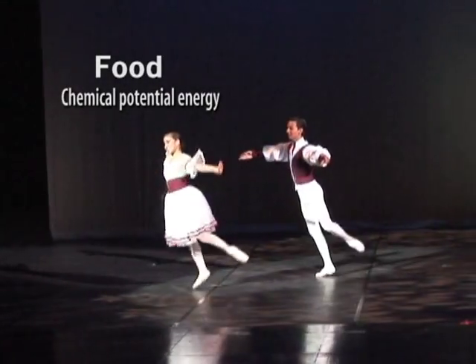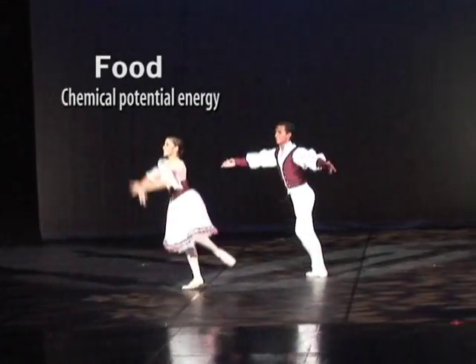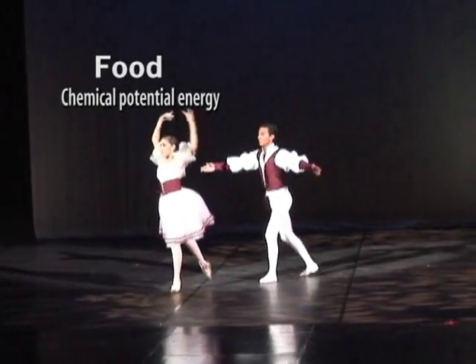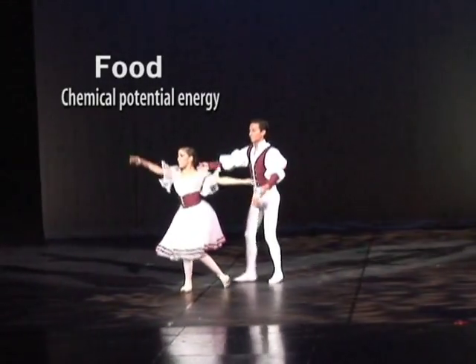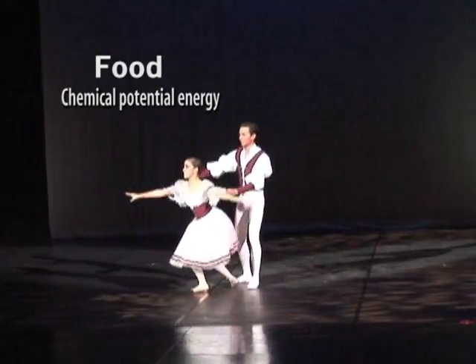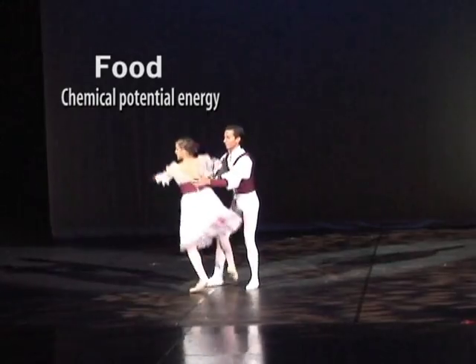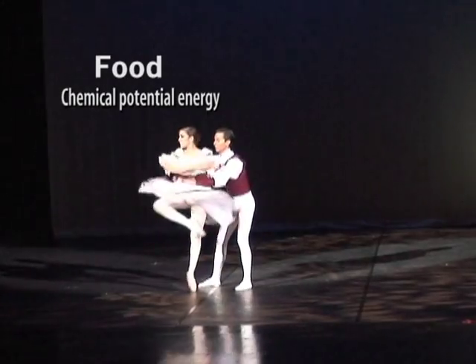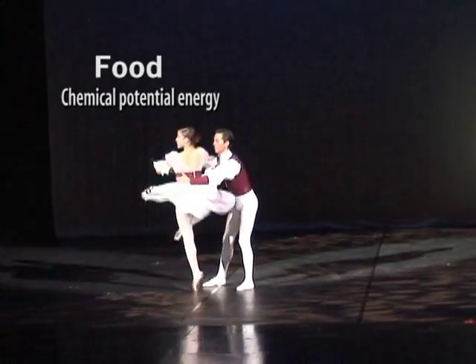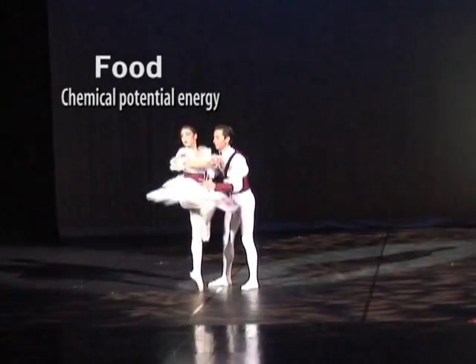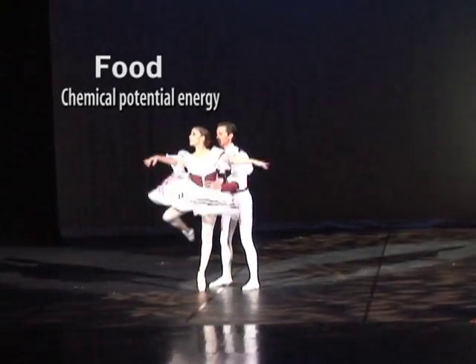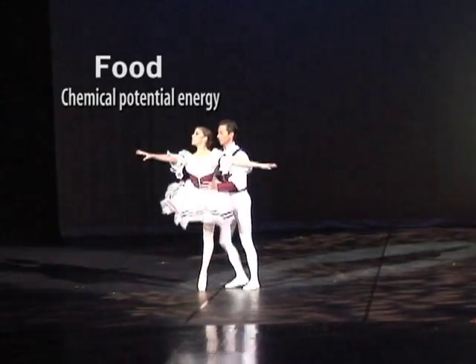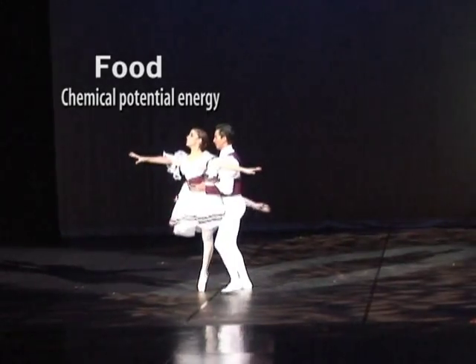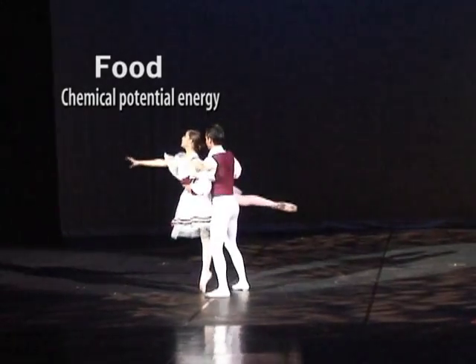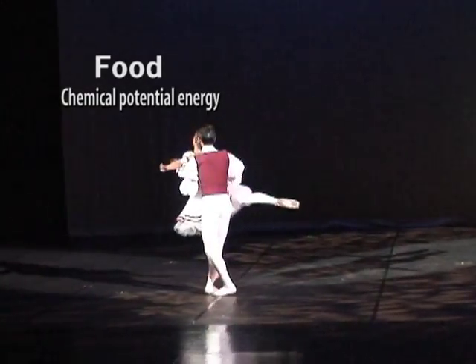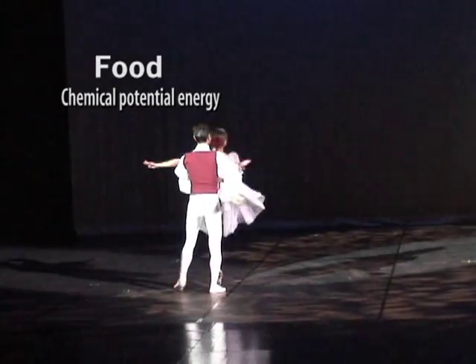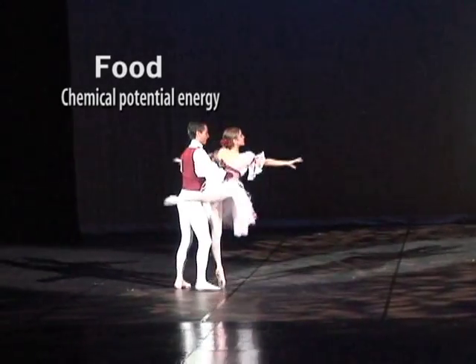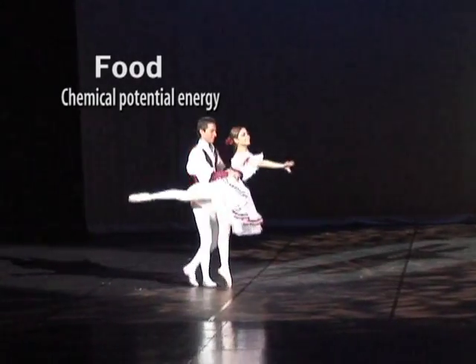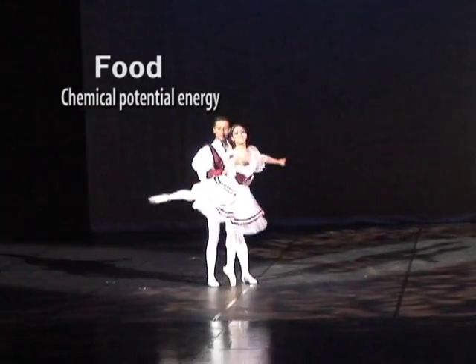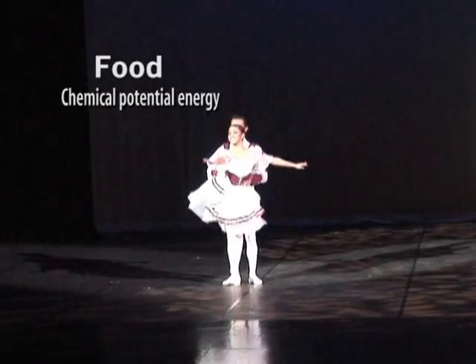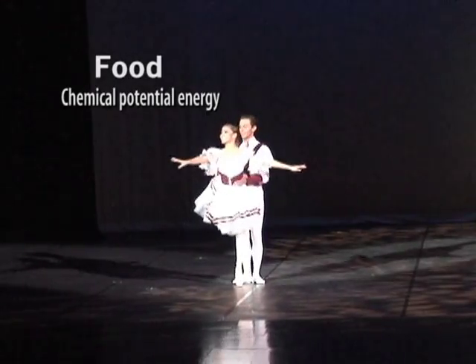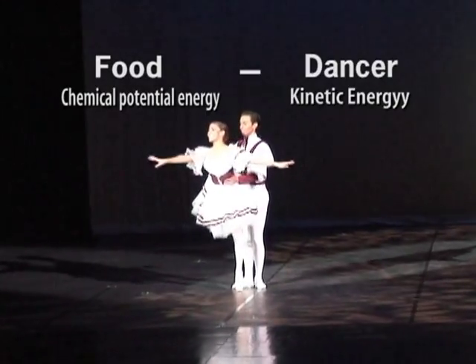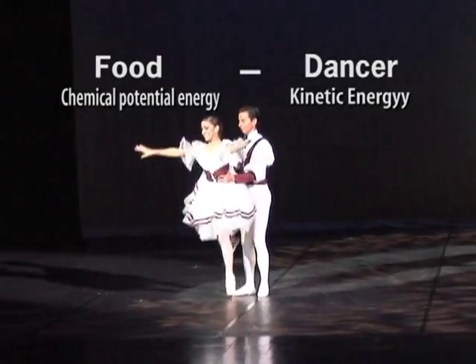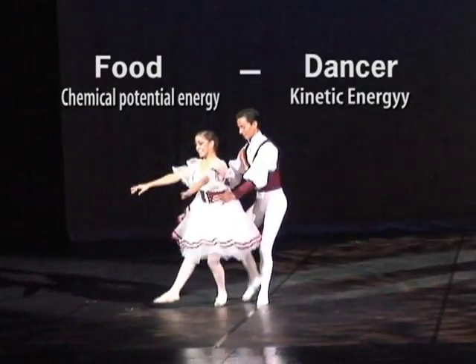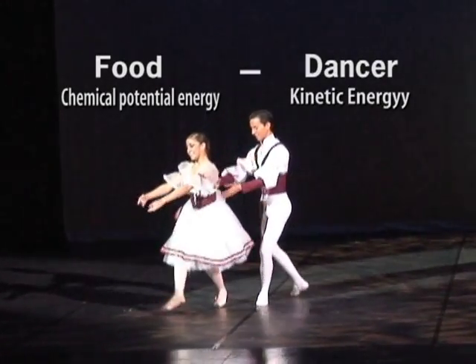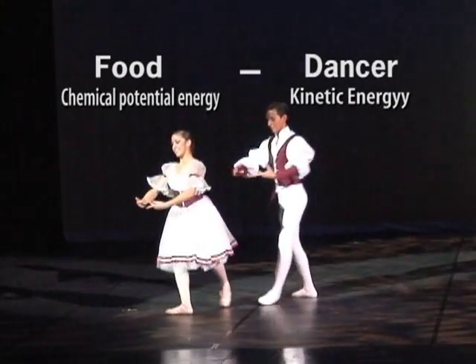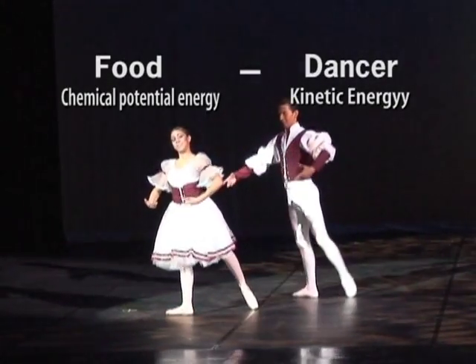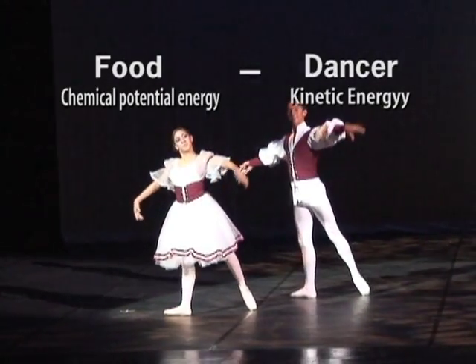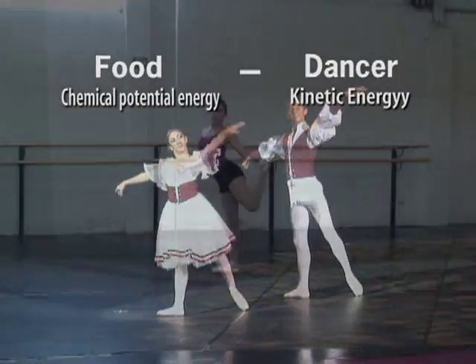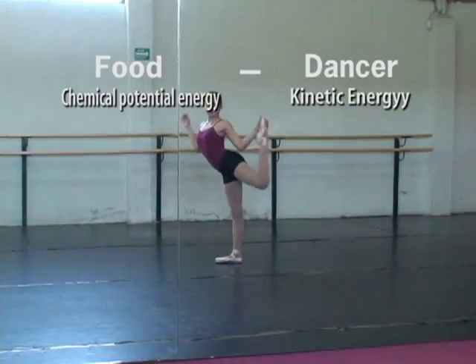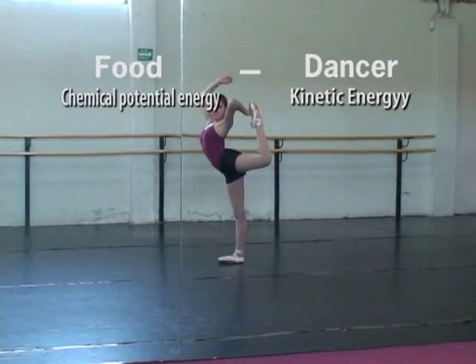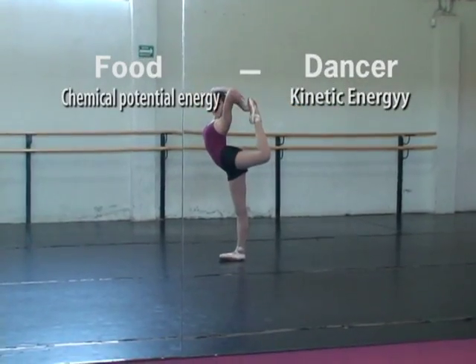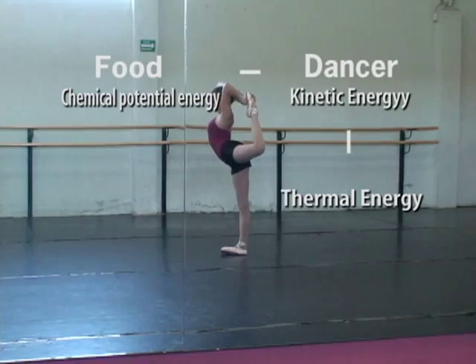But to what kind of energy is this transformed? Well, when the ballerina is actually moving, it is transformed to kinetic energy. This is later transformed into thermal energy and released as heat.